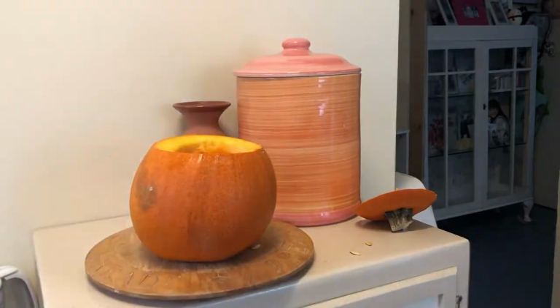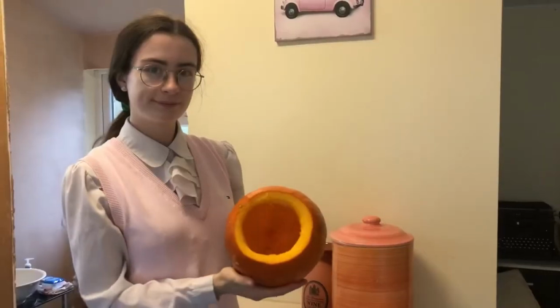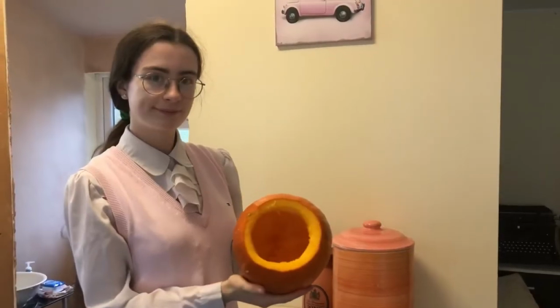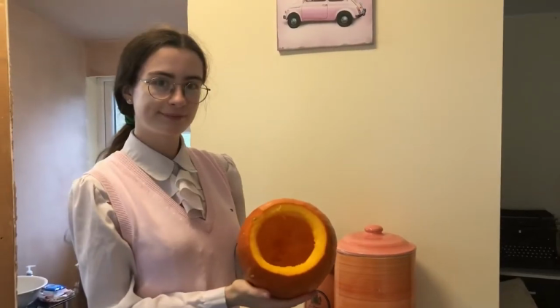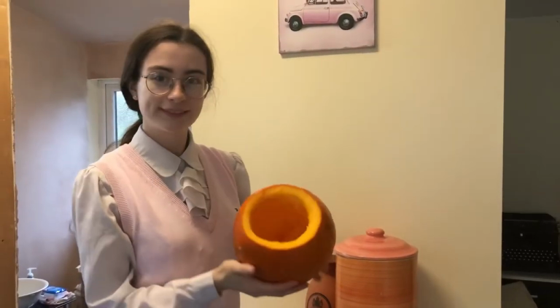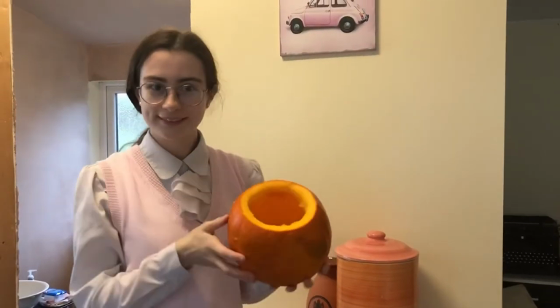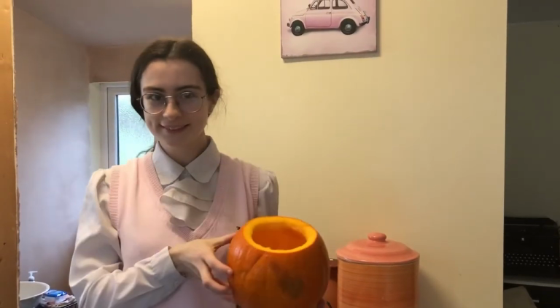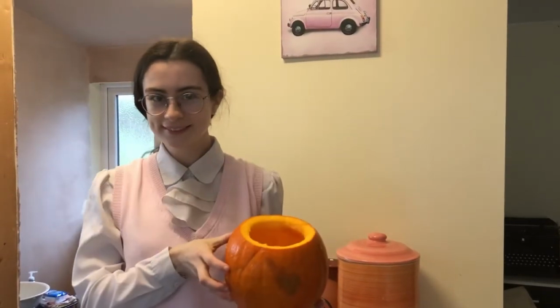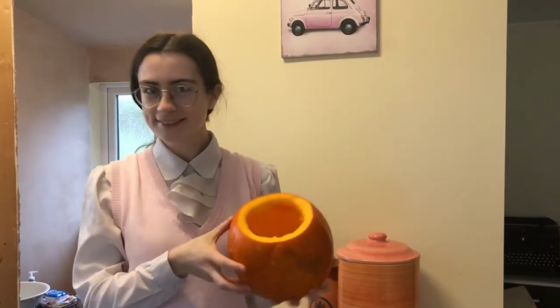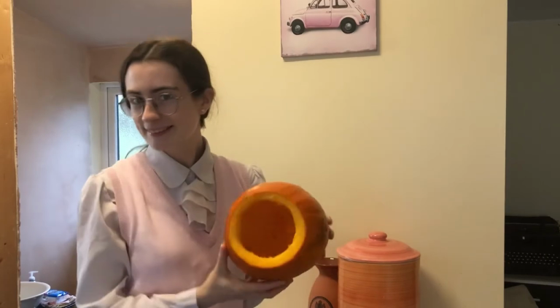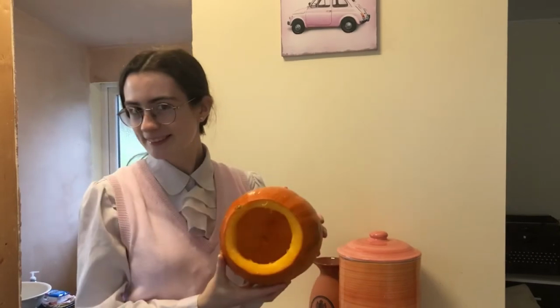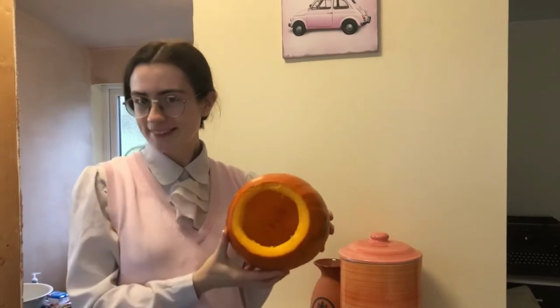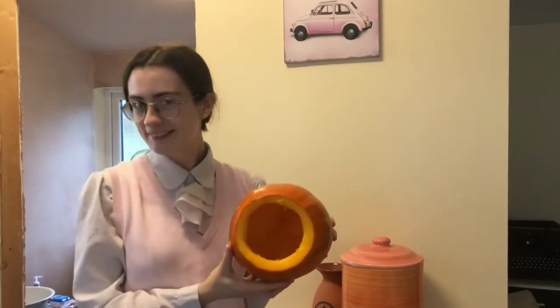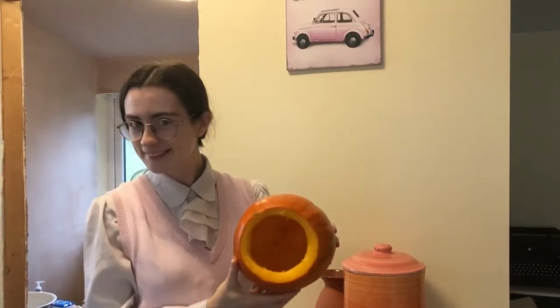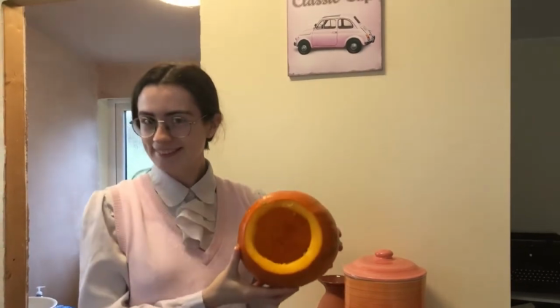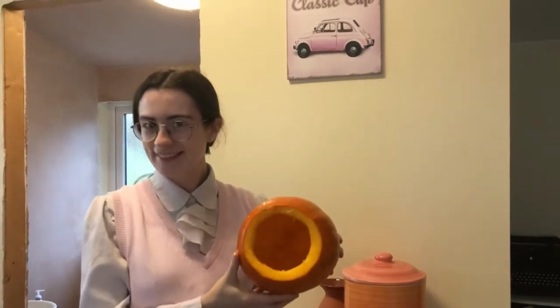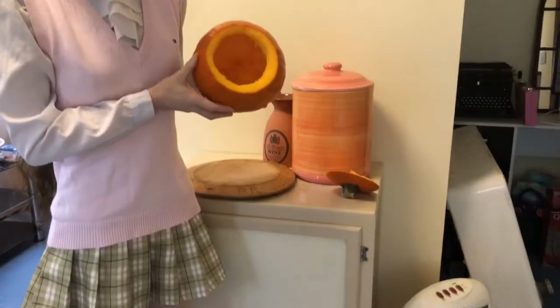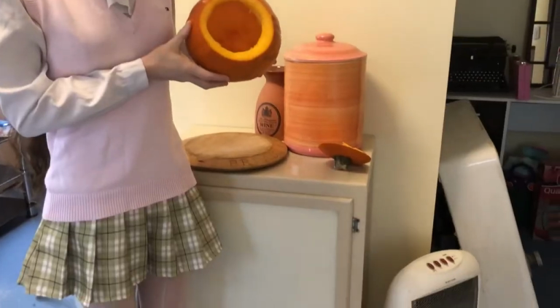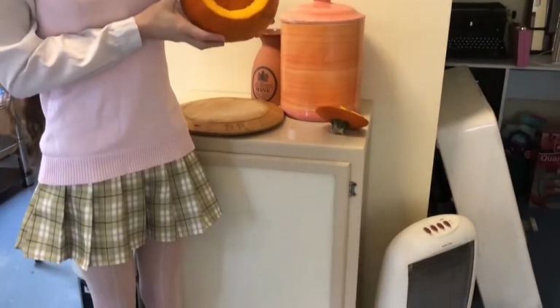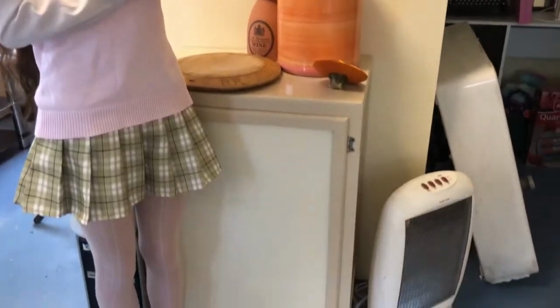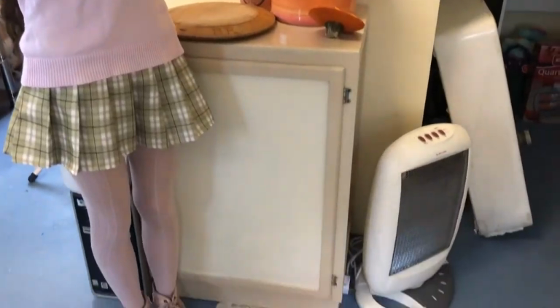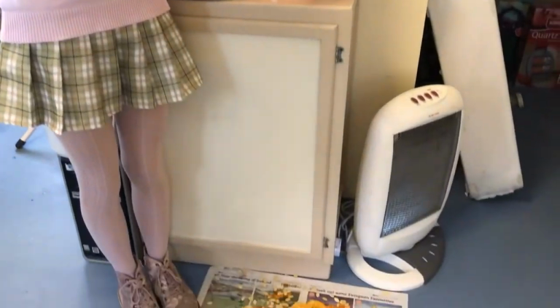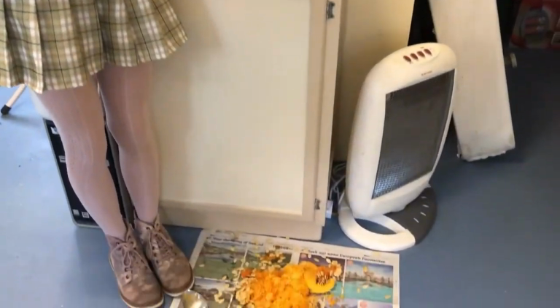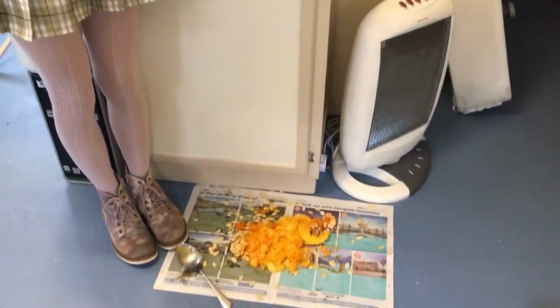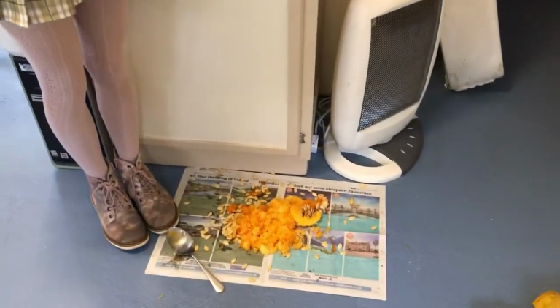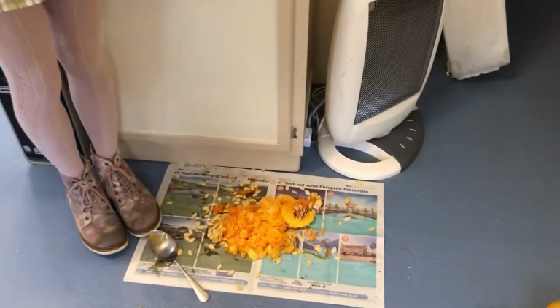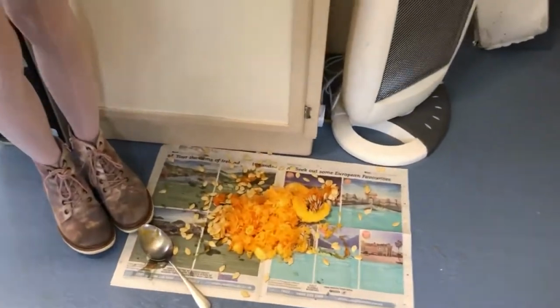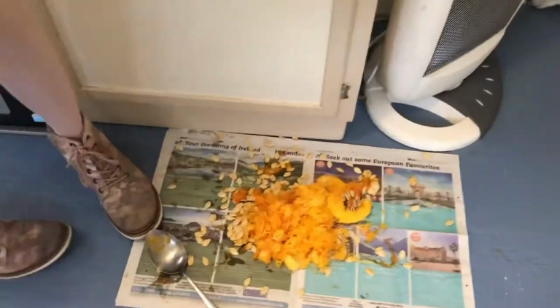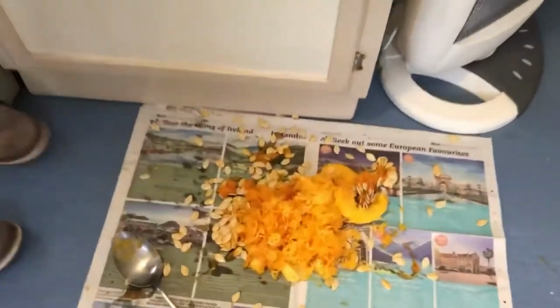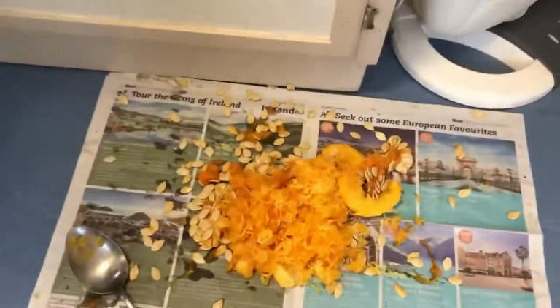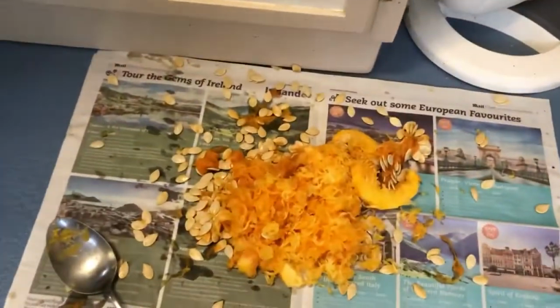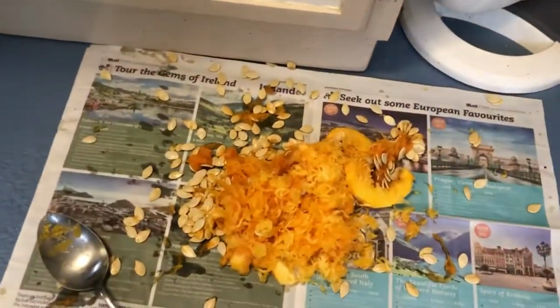Behold this beautiful hollow pumpkin. Buy it now for £2.99. And yeah, there was the majority of the mess — nicely contained, mostly.